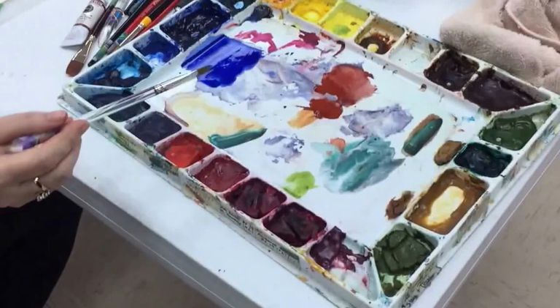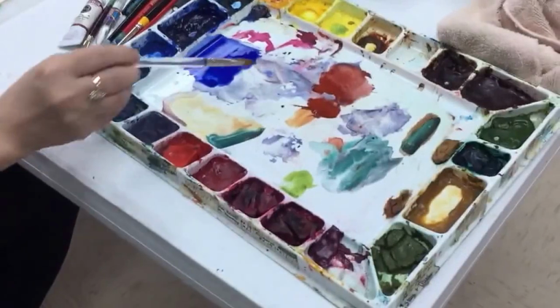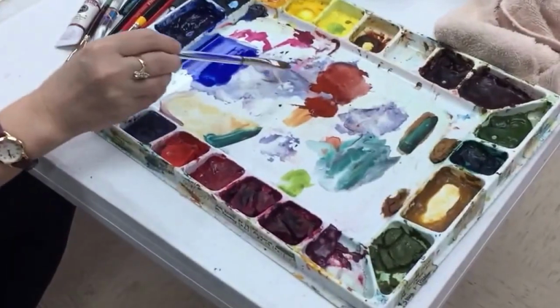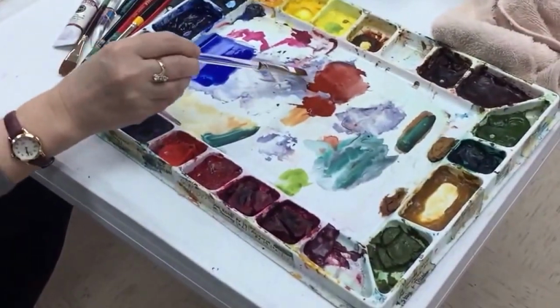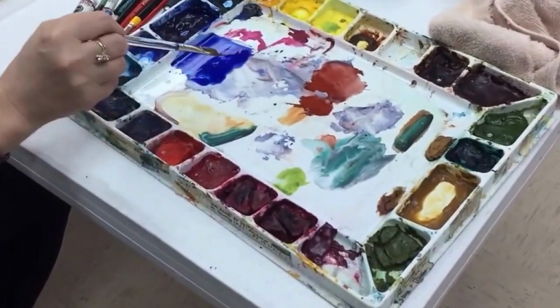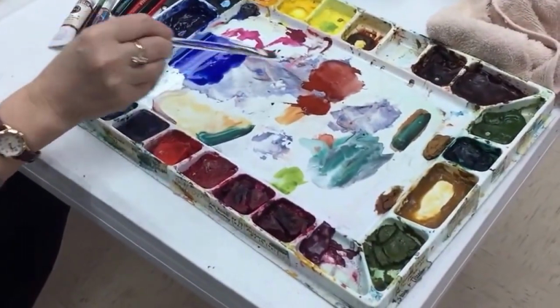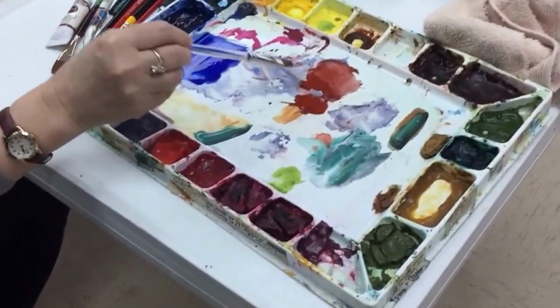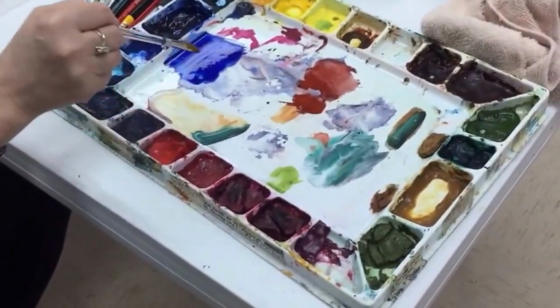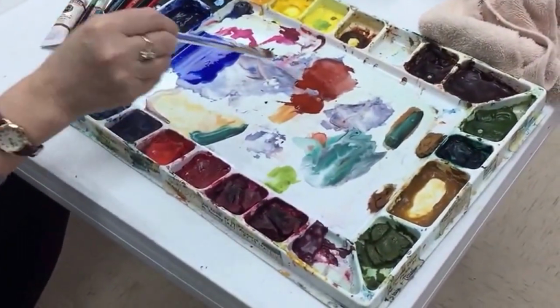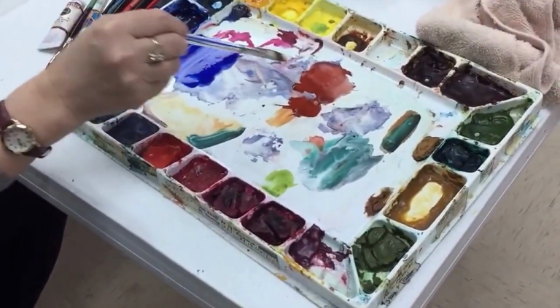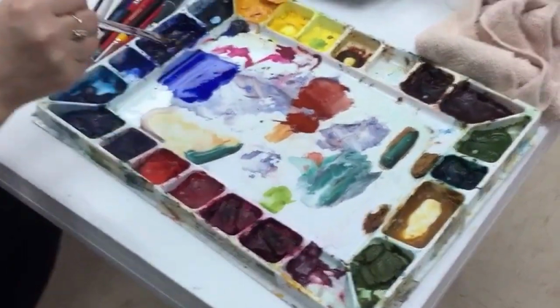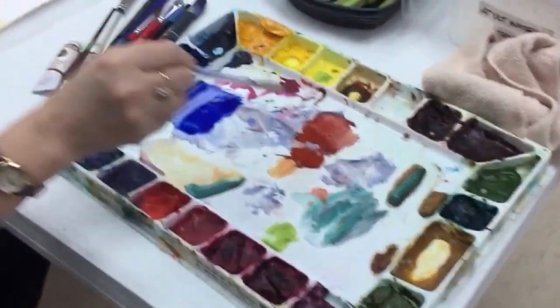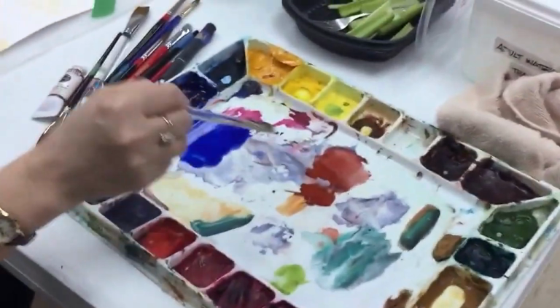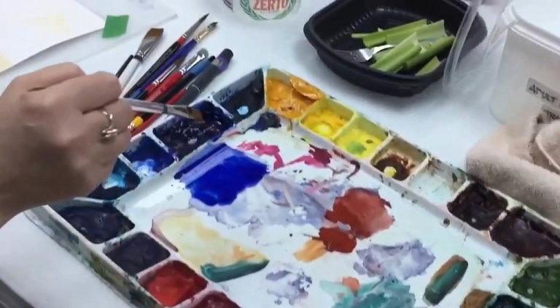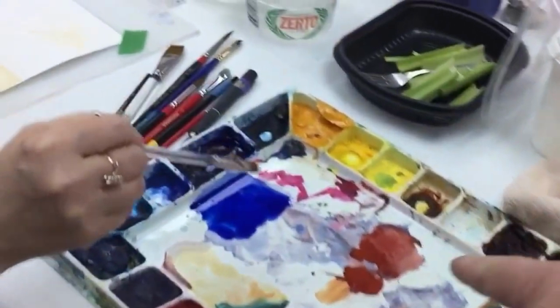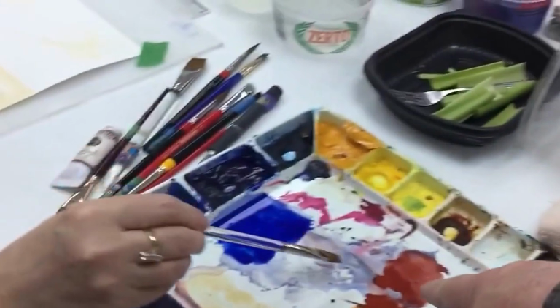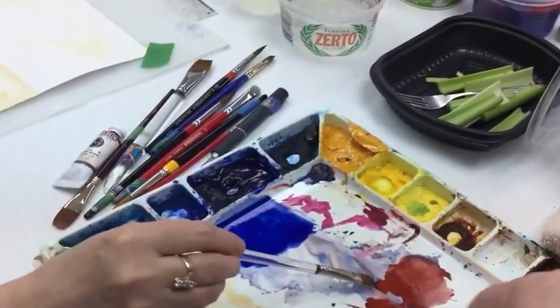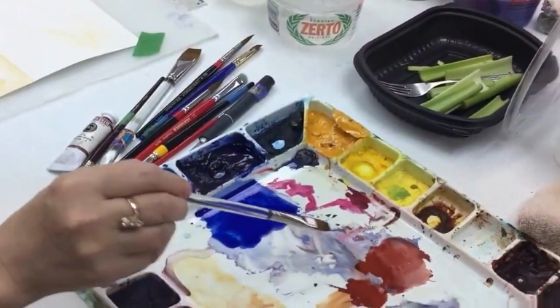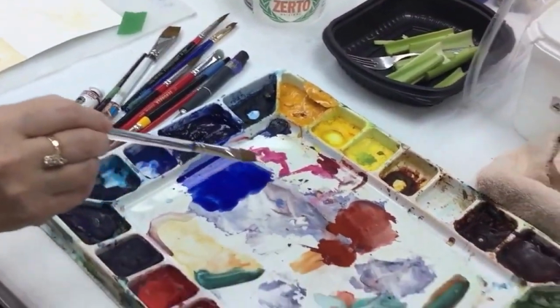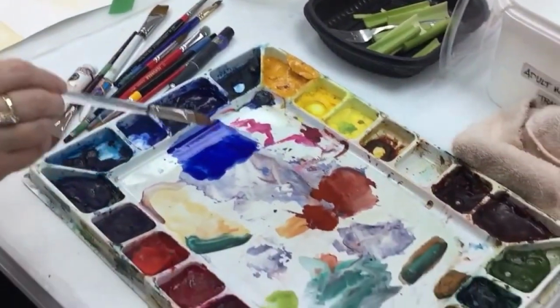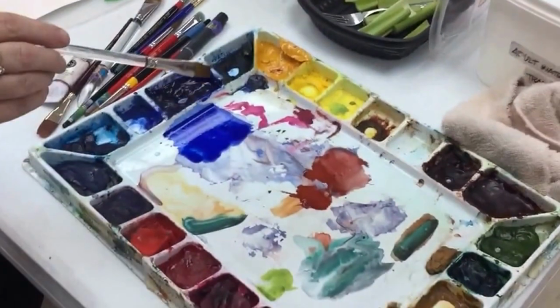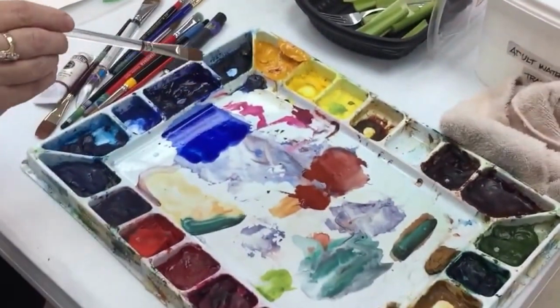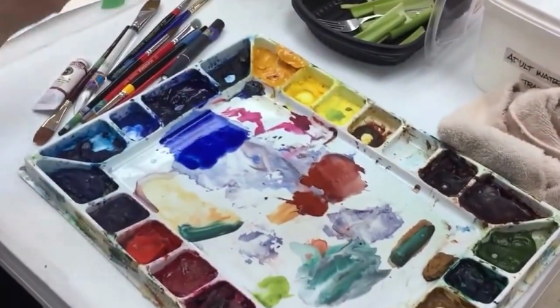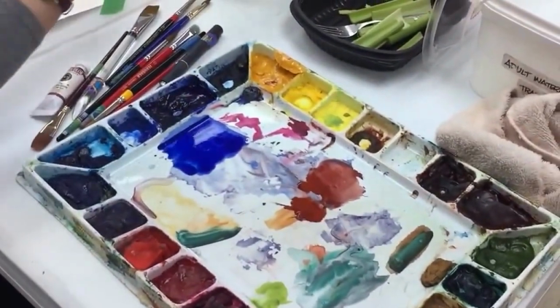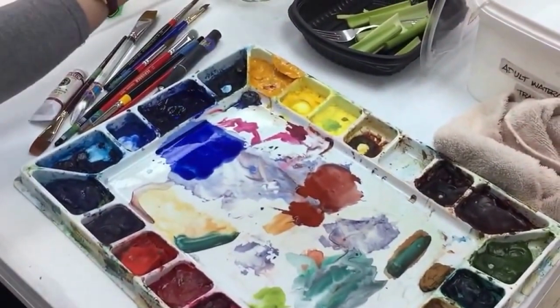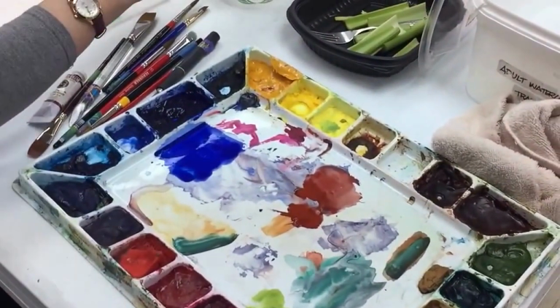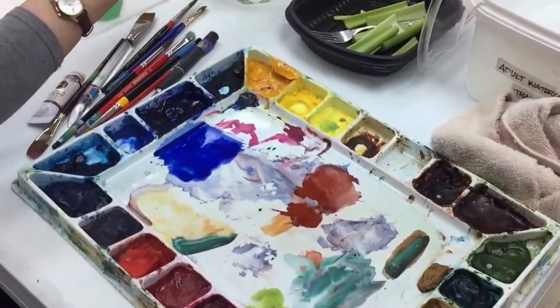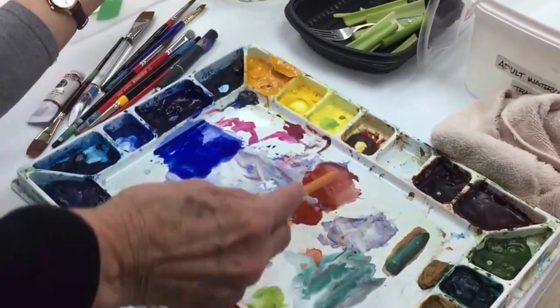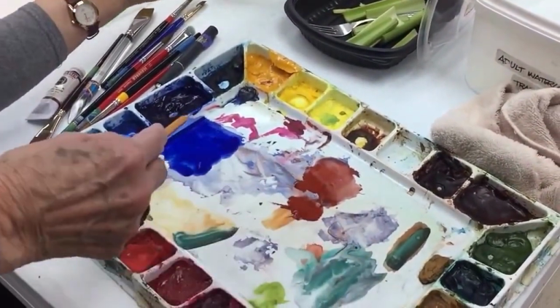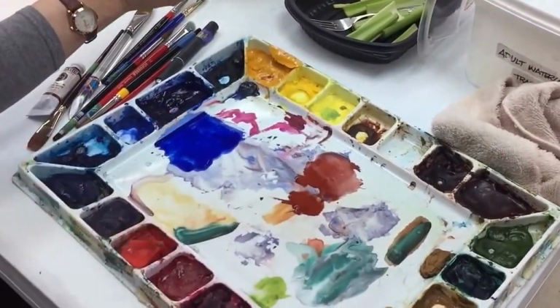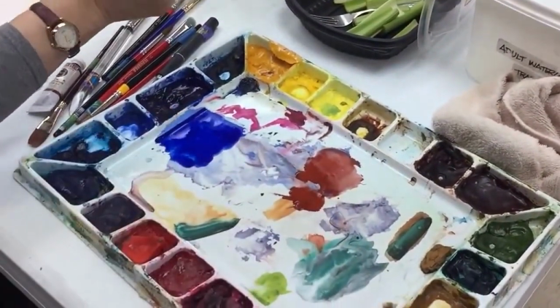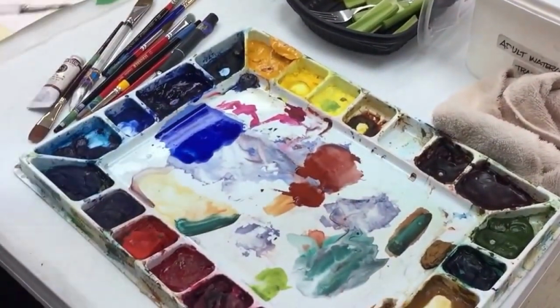Do you use two or three? What color is this one? Indian red or Venetian red. So that'll be three — one, two, three. Like a rust color.